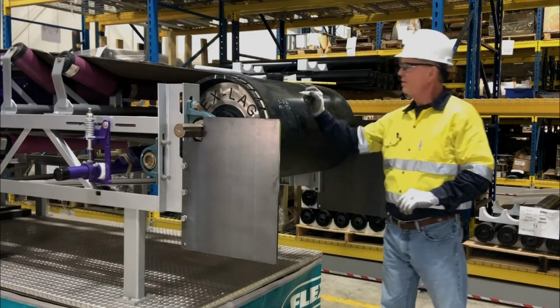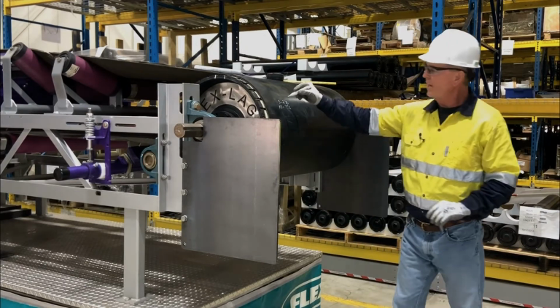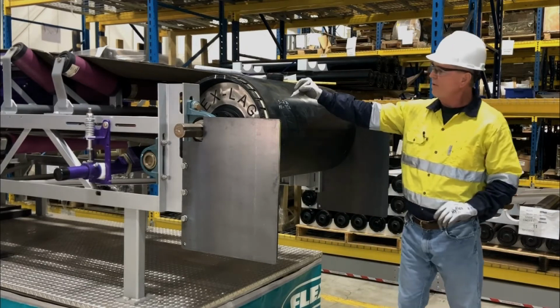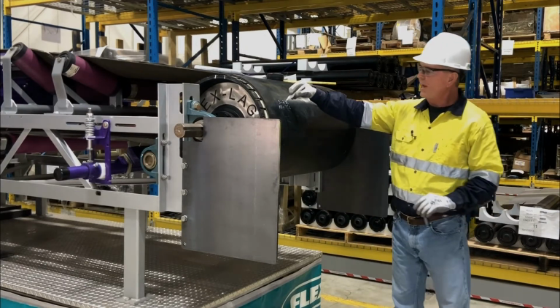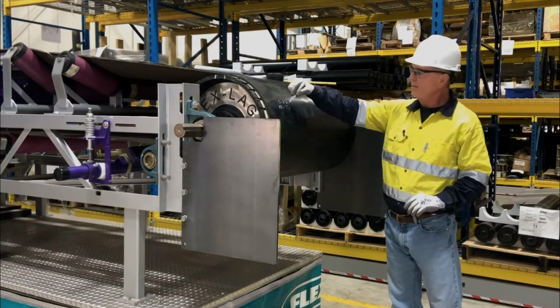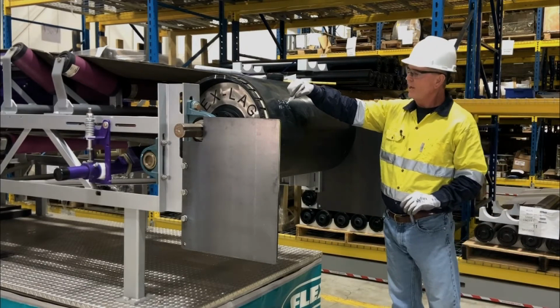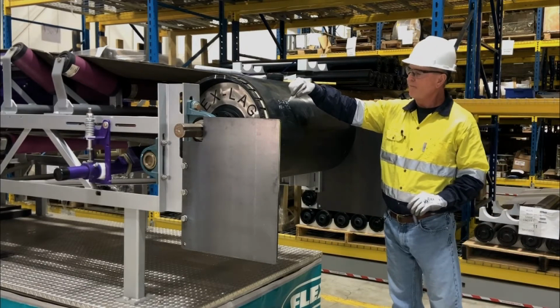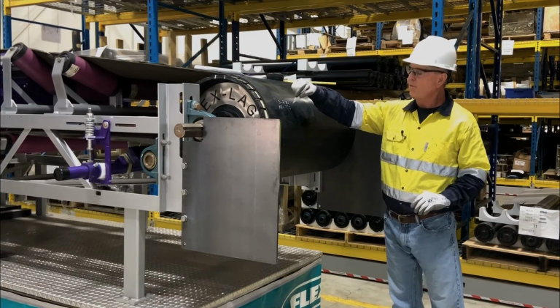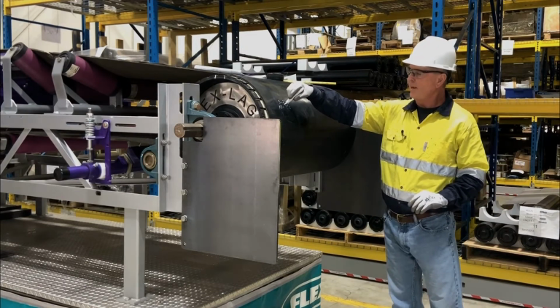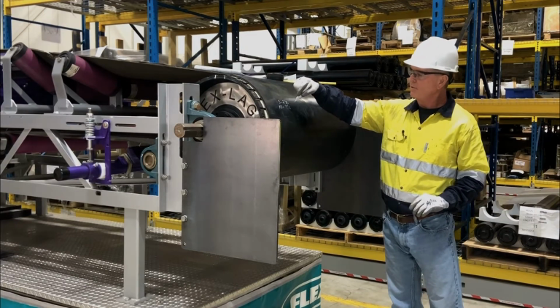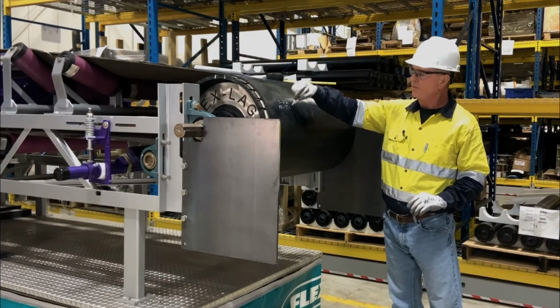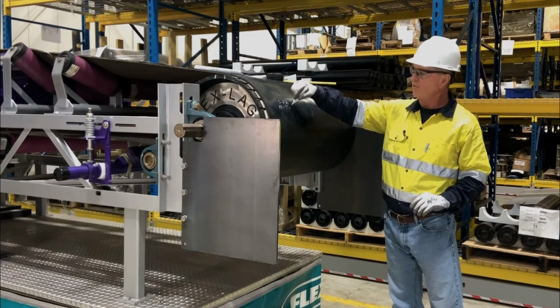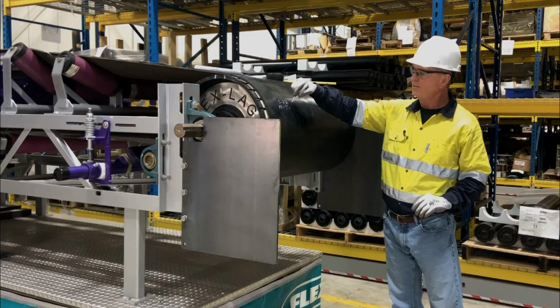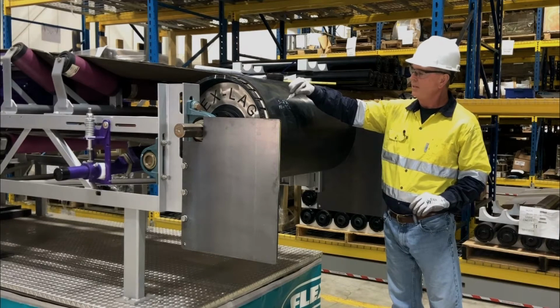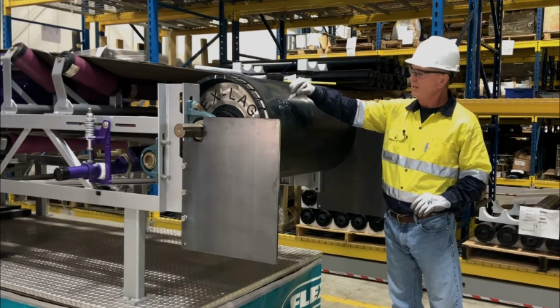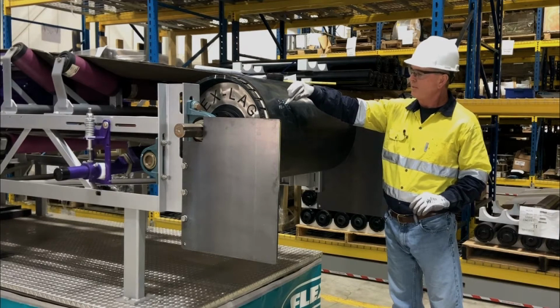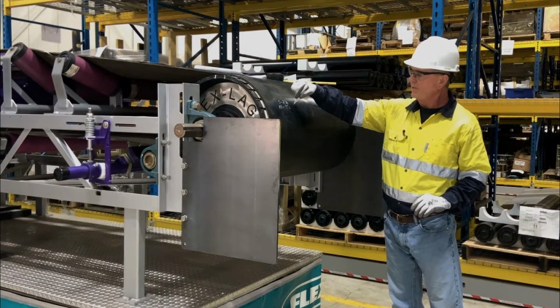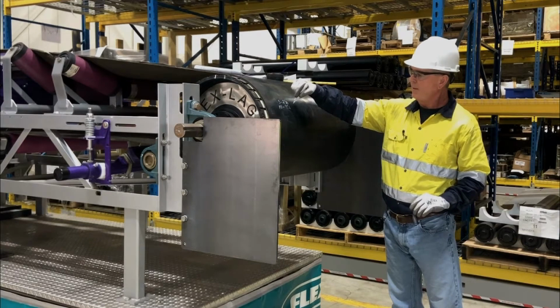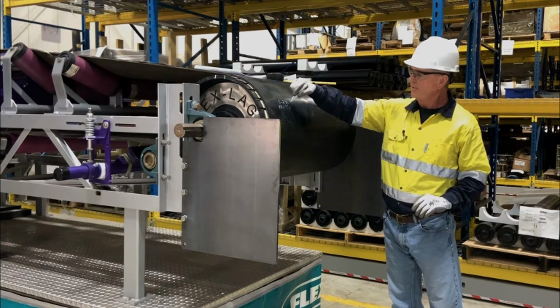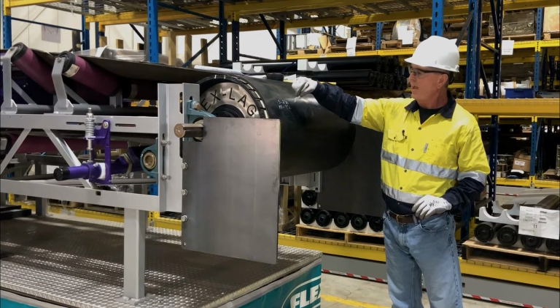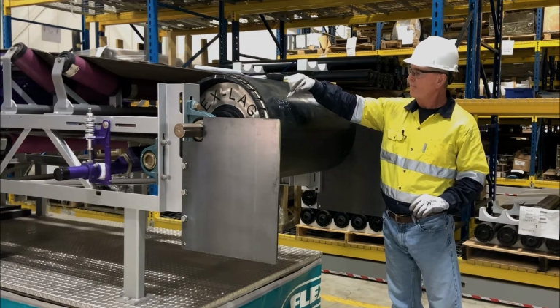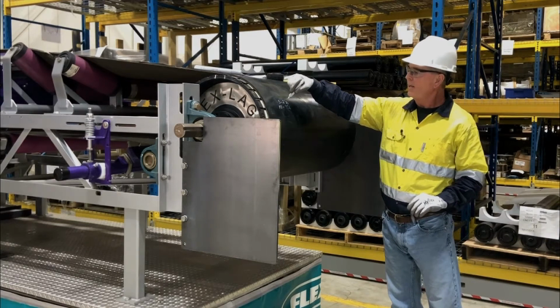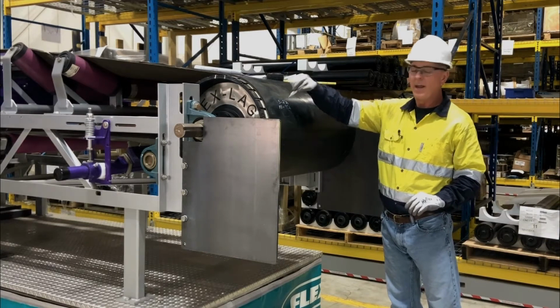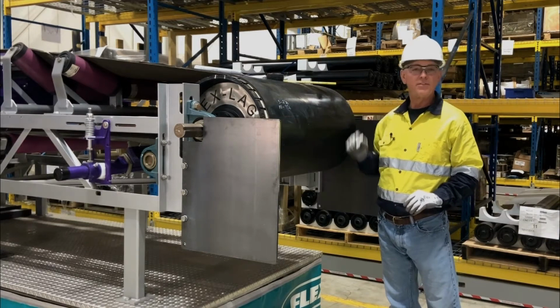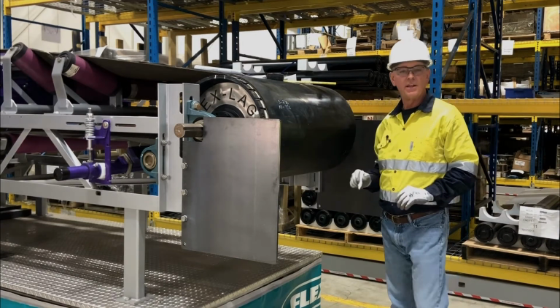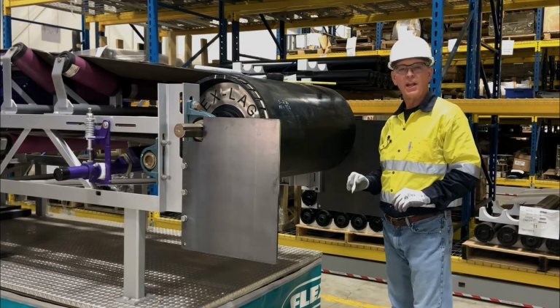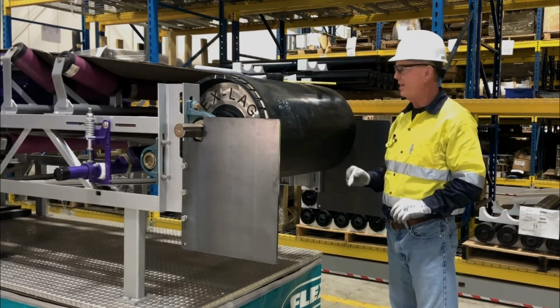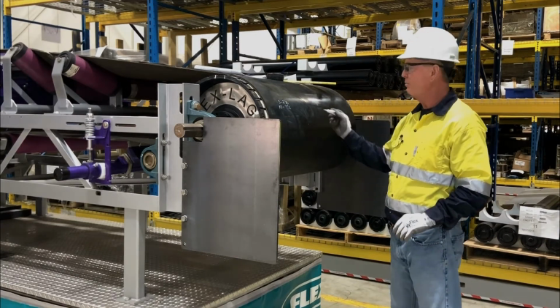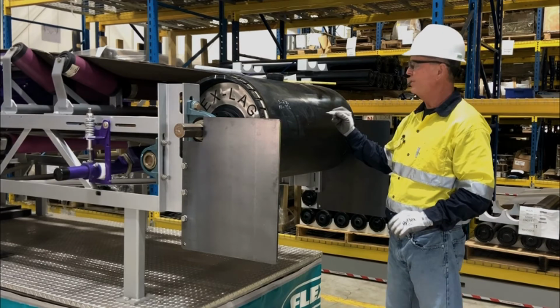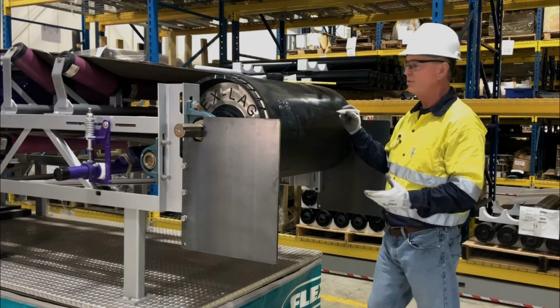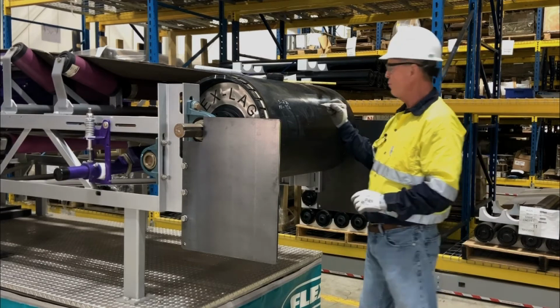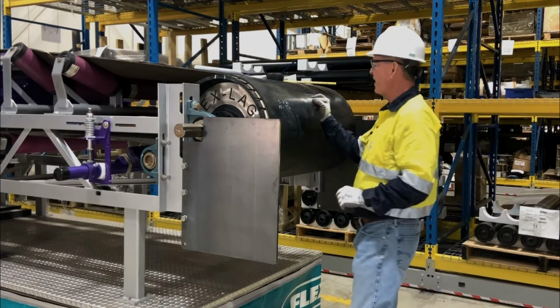So now we have our shaft and we have half our pulley diameter. We'll double the half pulley diameter and then add the shaft in, which would give us 21 and a half inches.